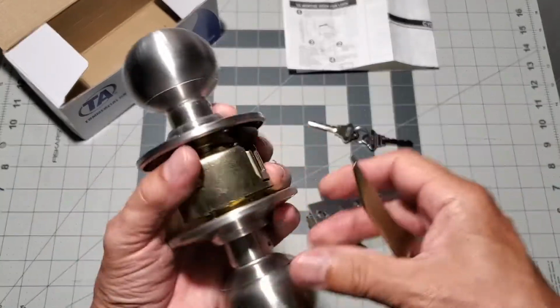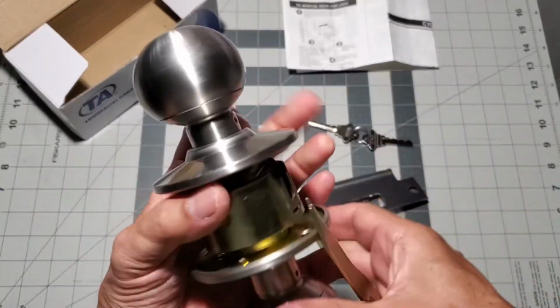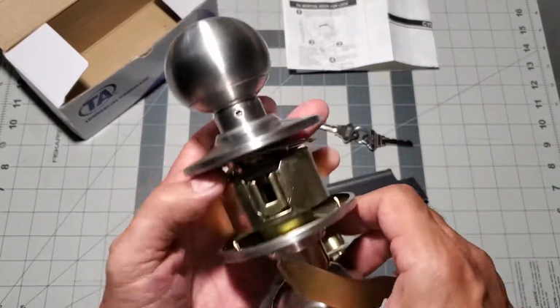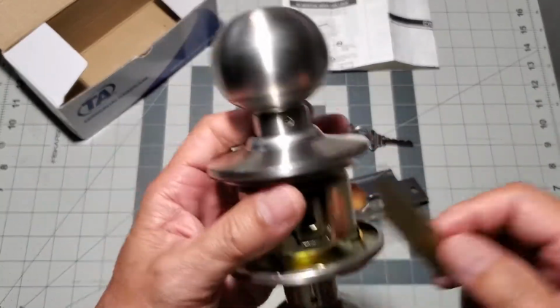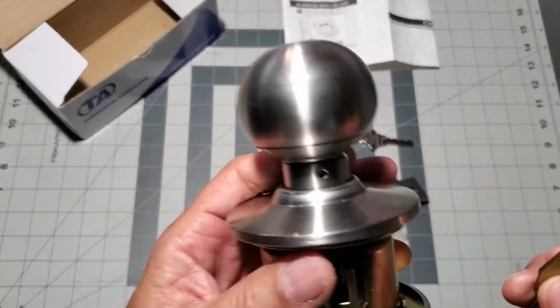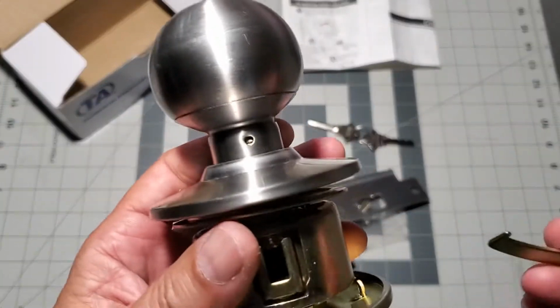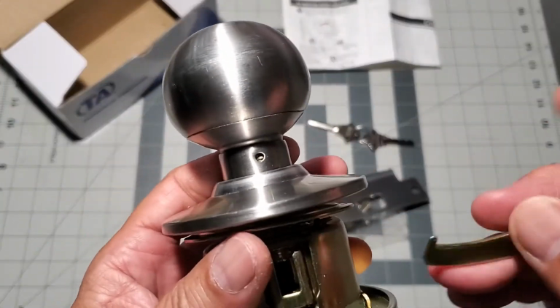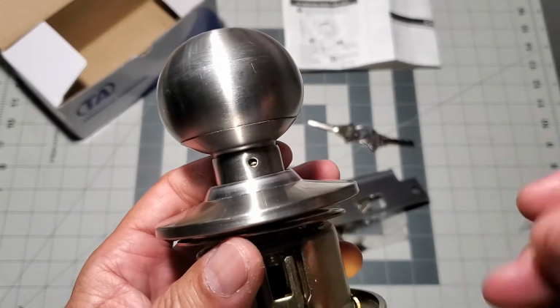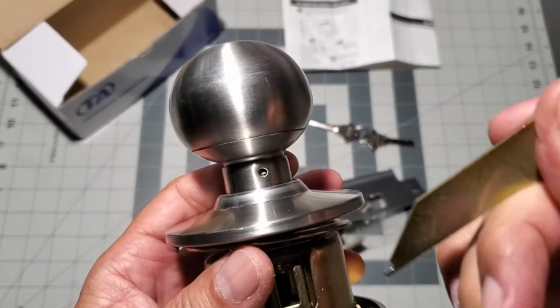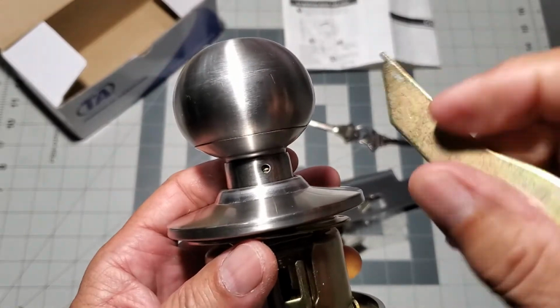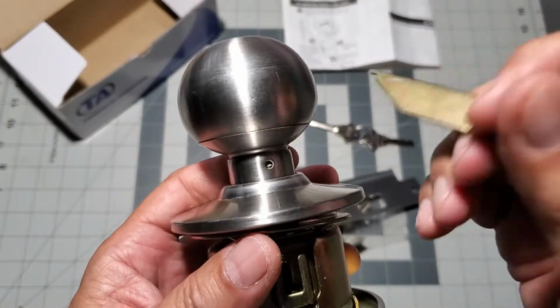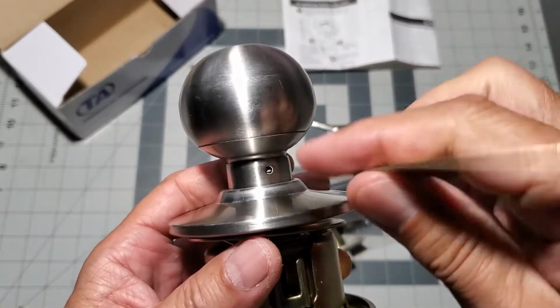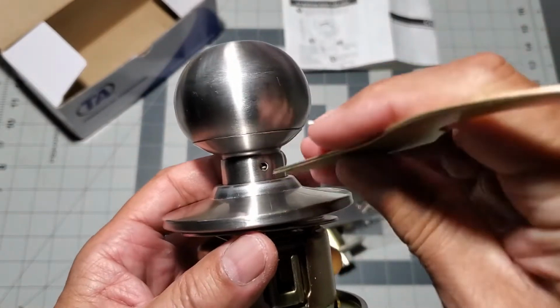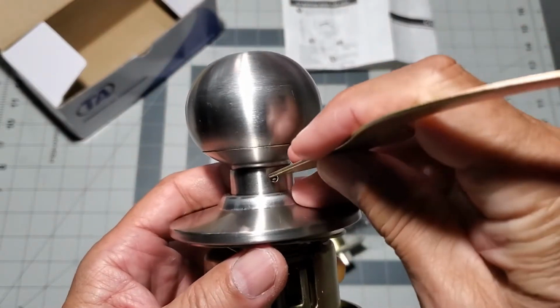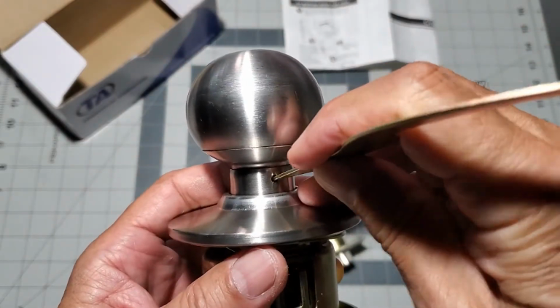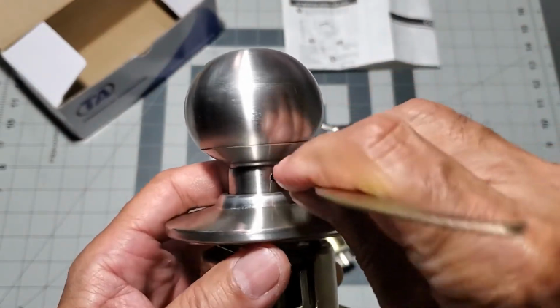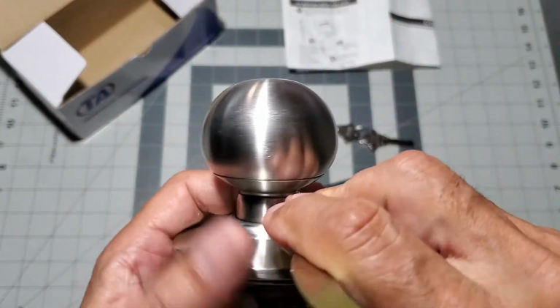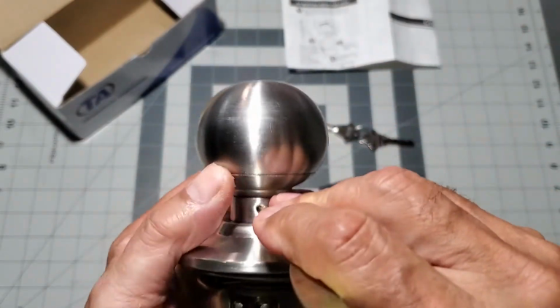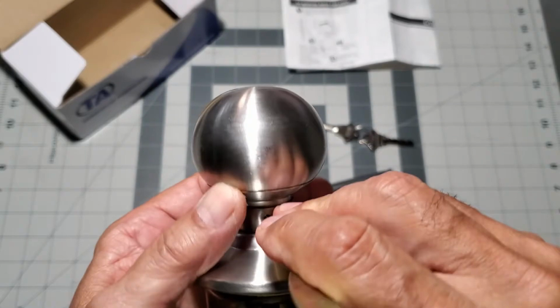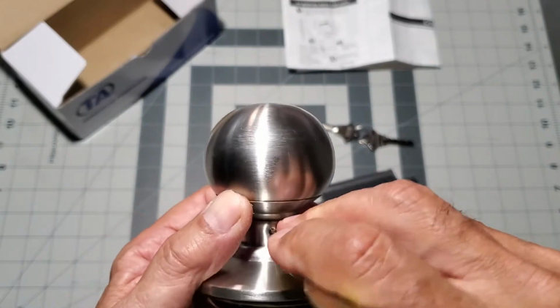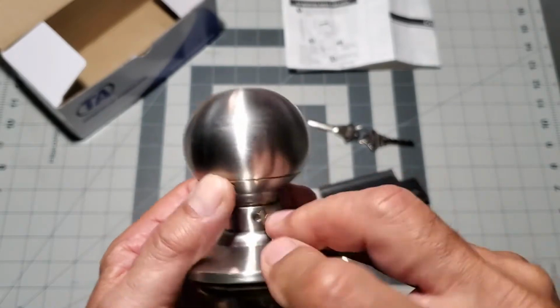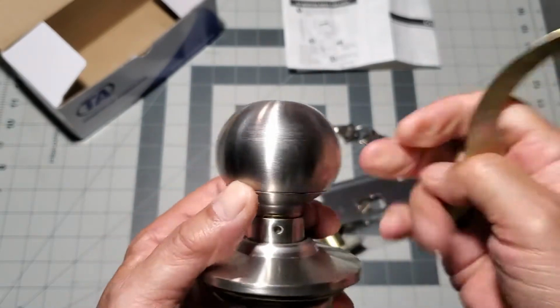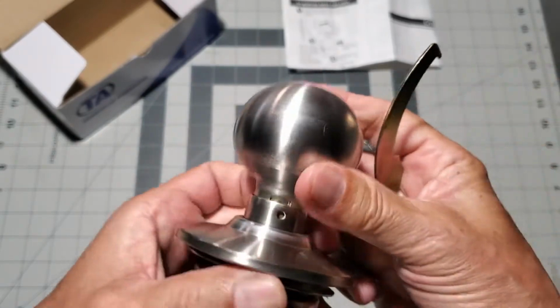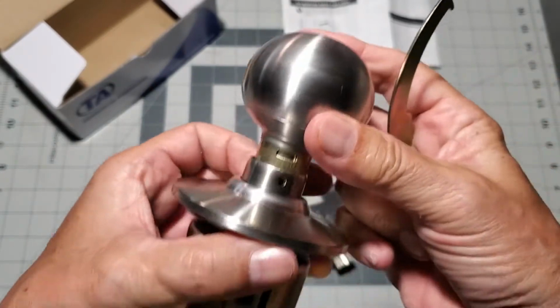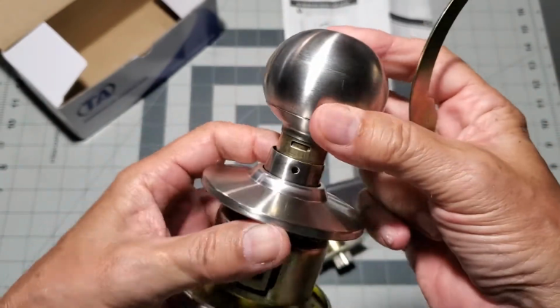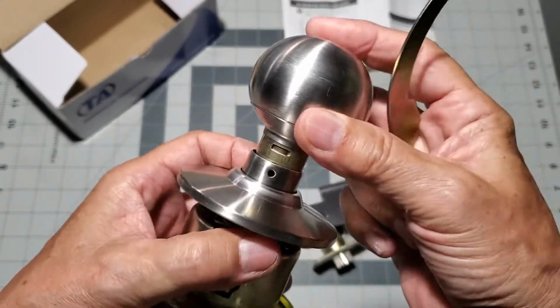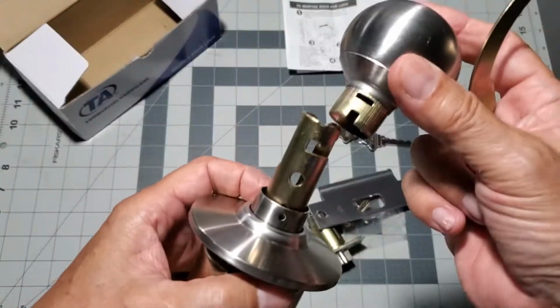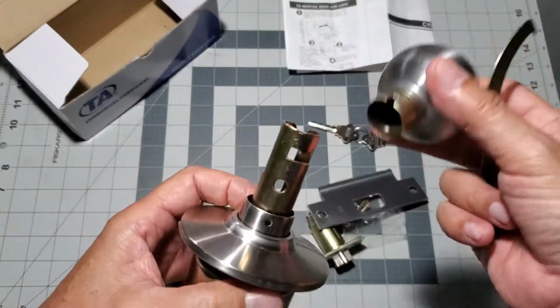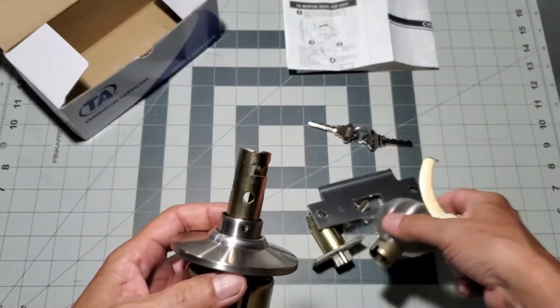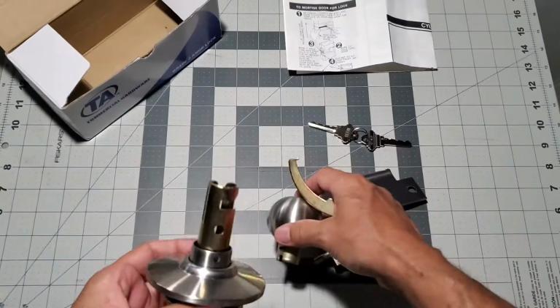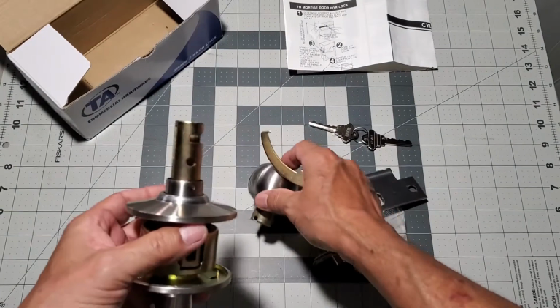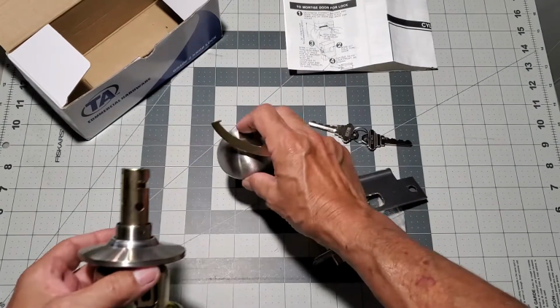The first thing that we're going to do is to remove the non-keyed knob. Locate the knob retaining pinhole, then use the included tool to push the spring-loaded pin down and then pull off the knob.